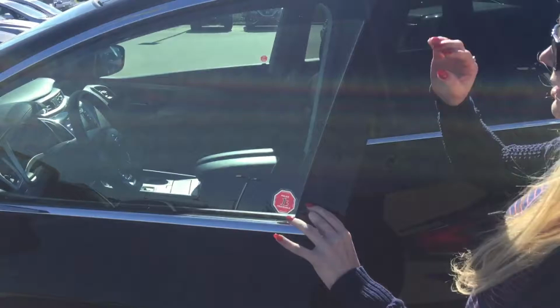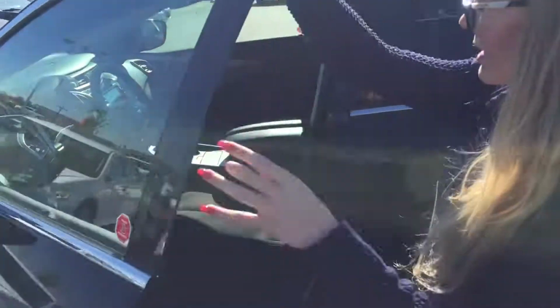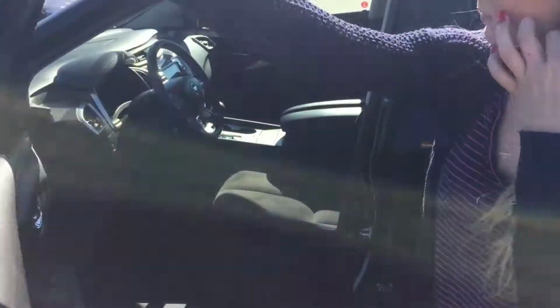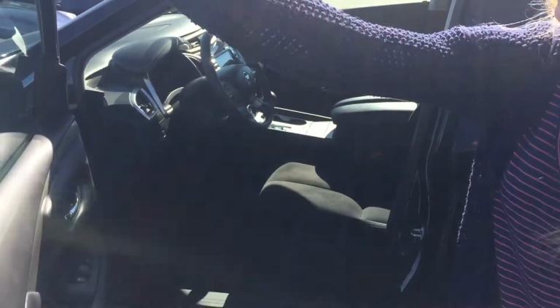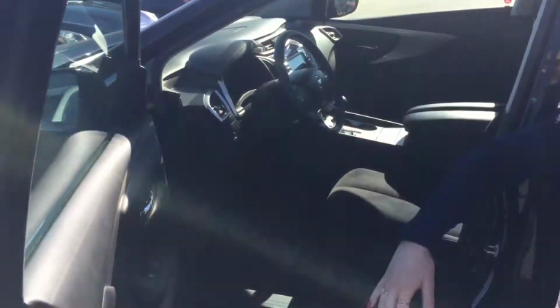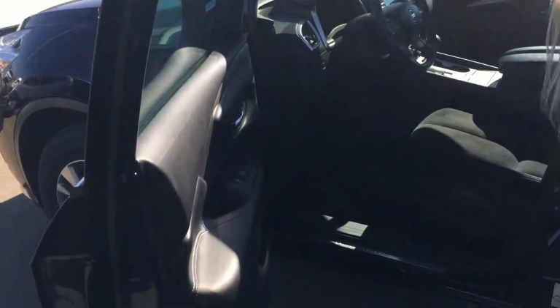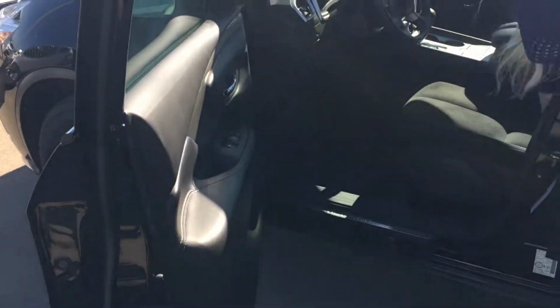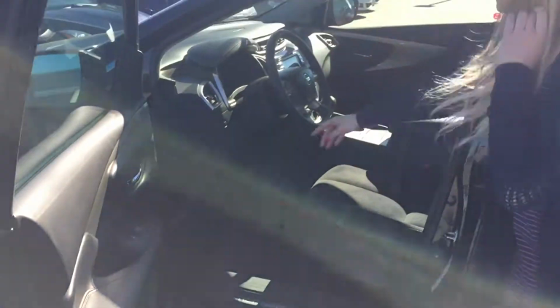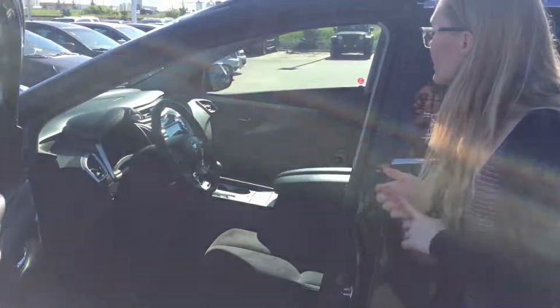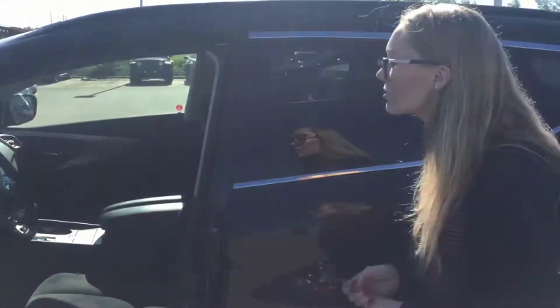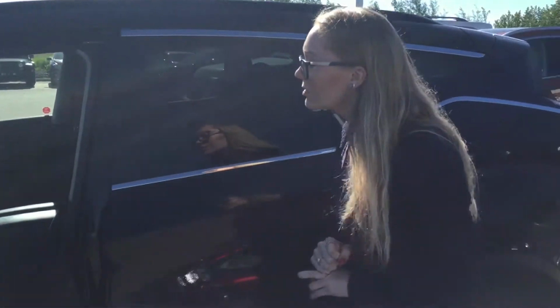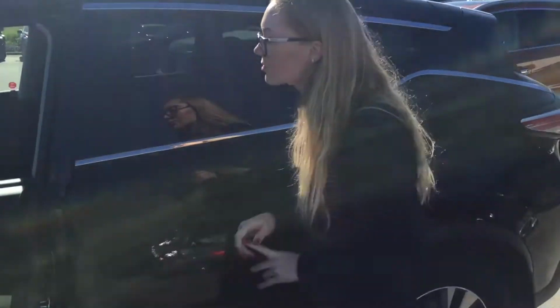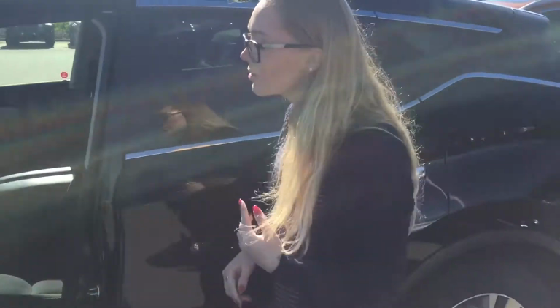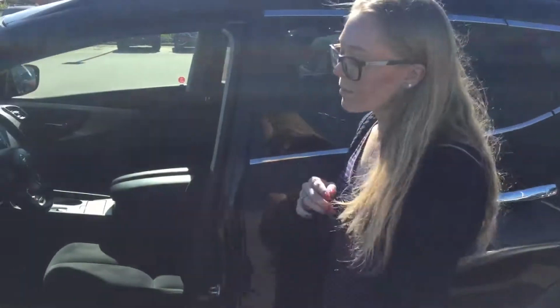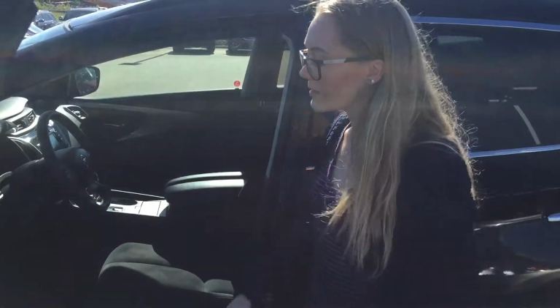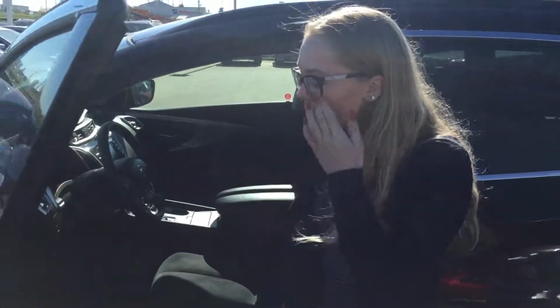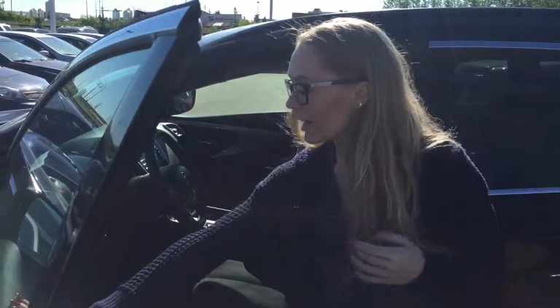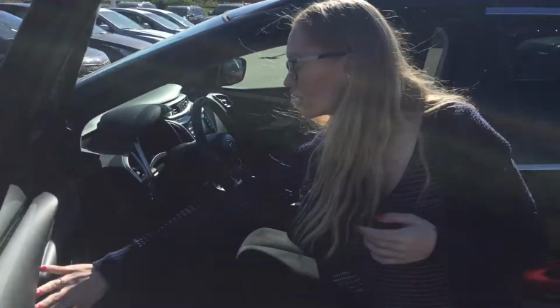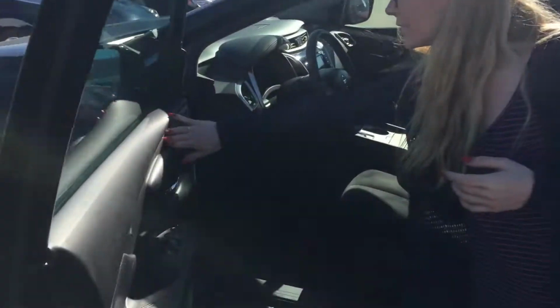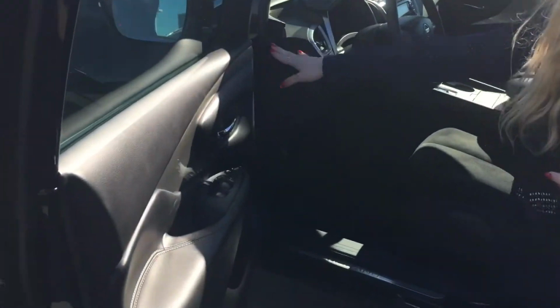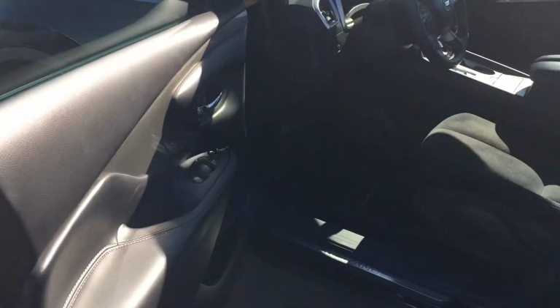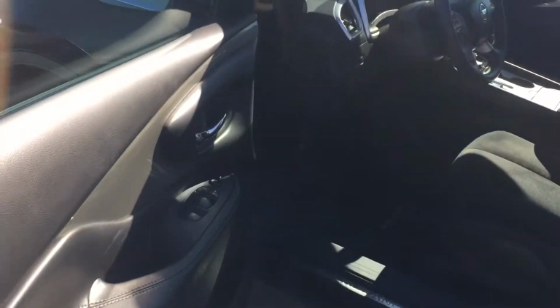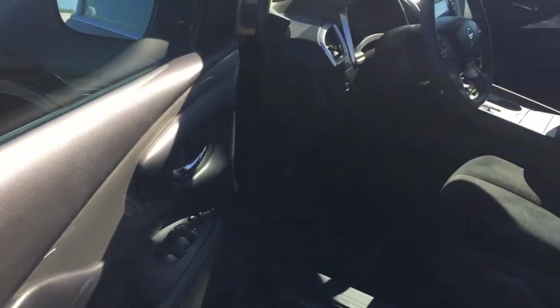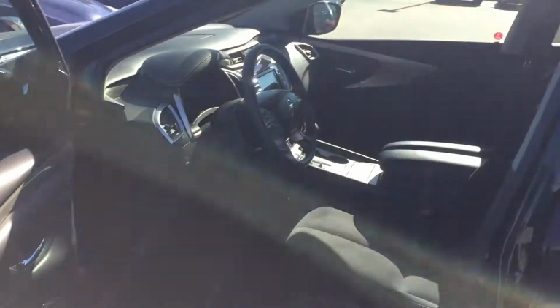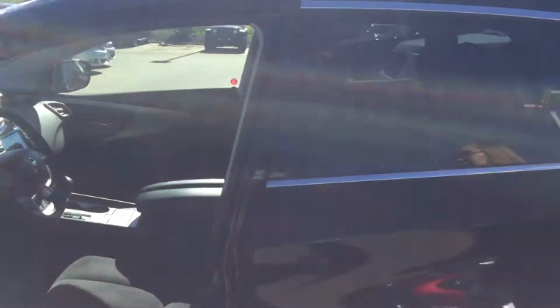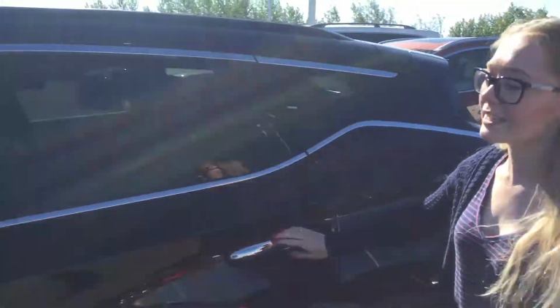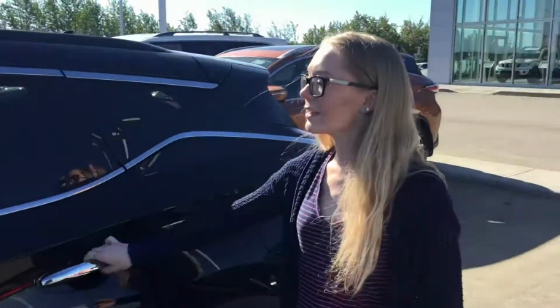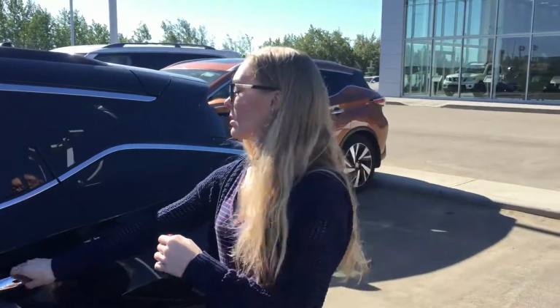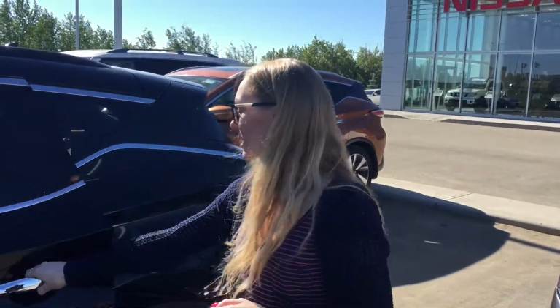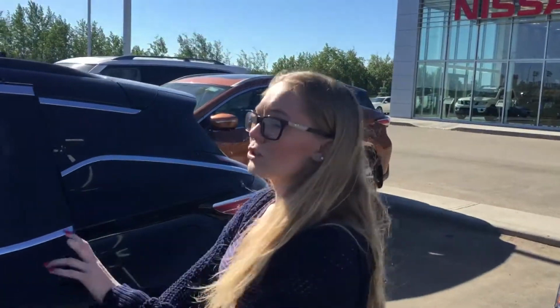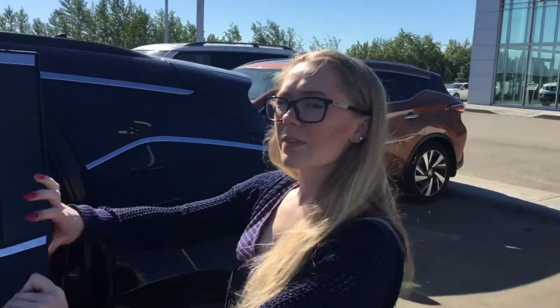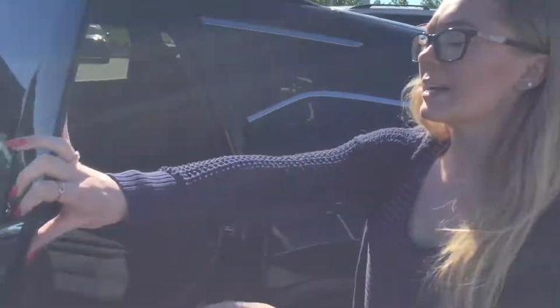Check out the inside — you're gonna have that cloth interior, heated seats, Bluetooth, cruise control, power locks, power windows, and you're gonna have that wood grain finishing on the side as well. It looks really sharp, really nice on the inside.